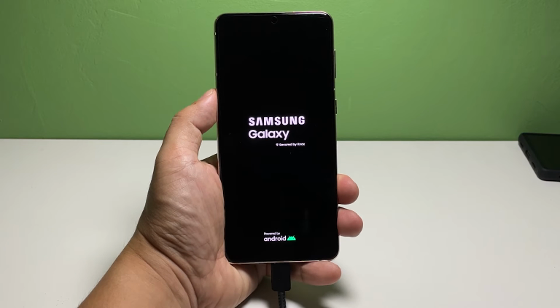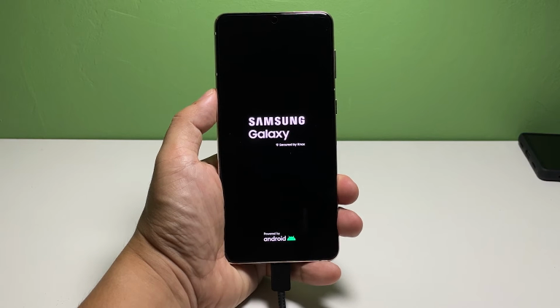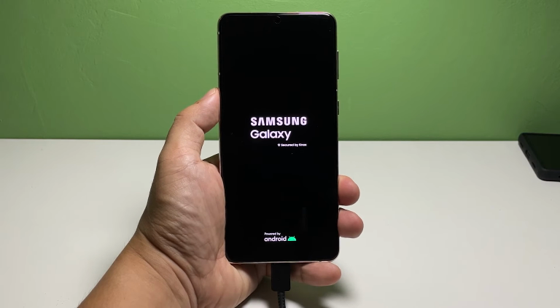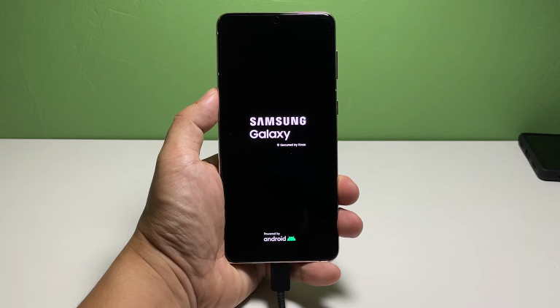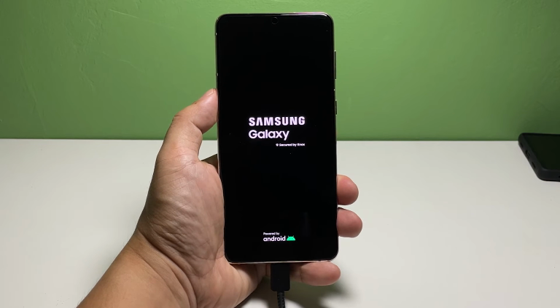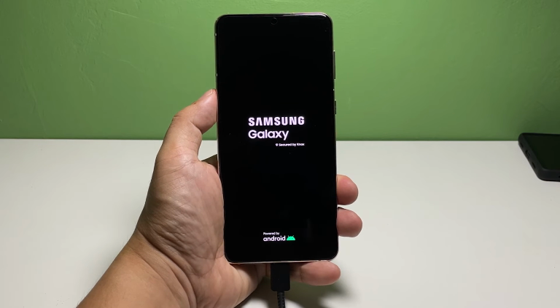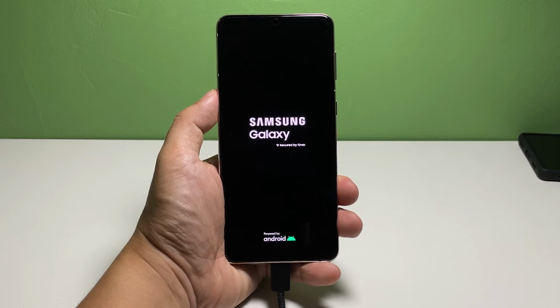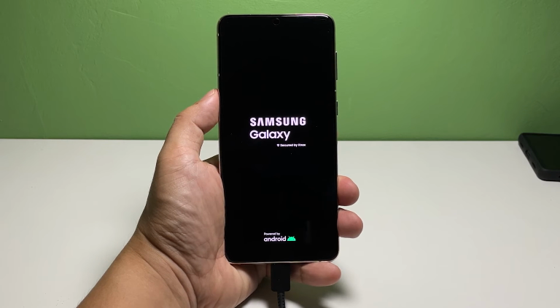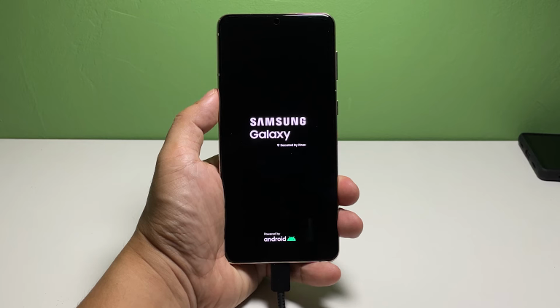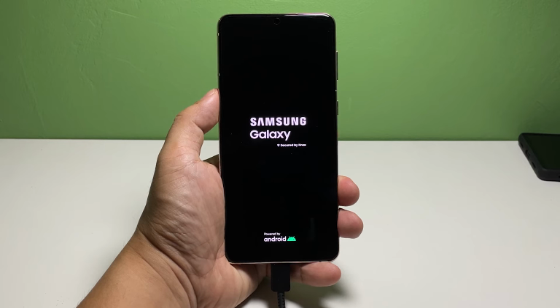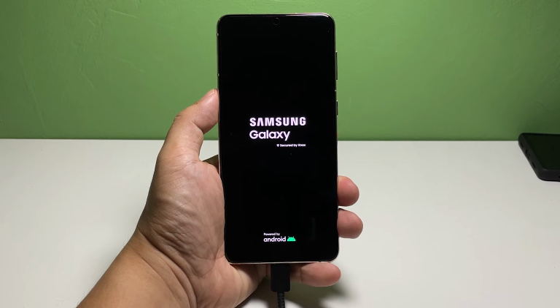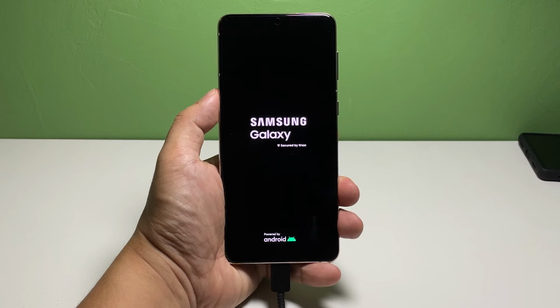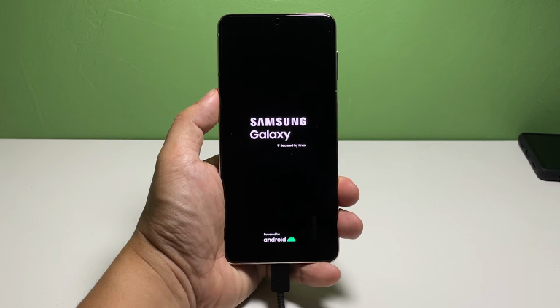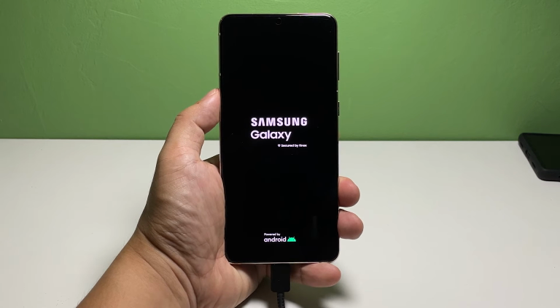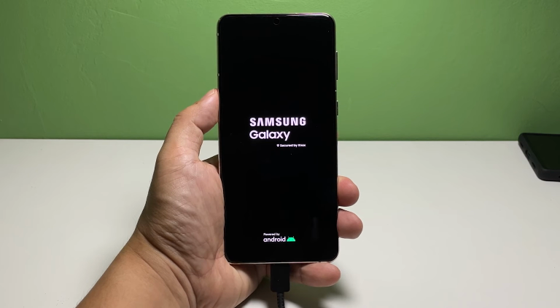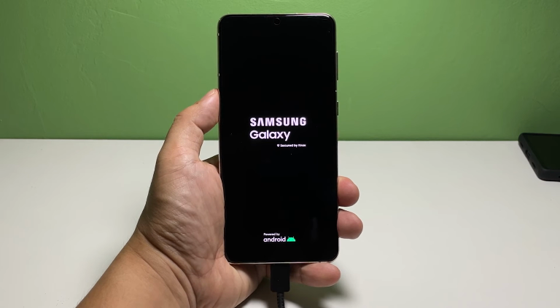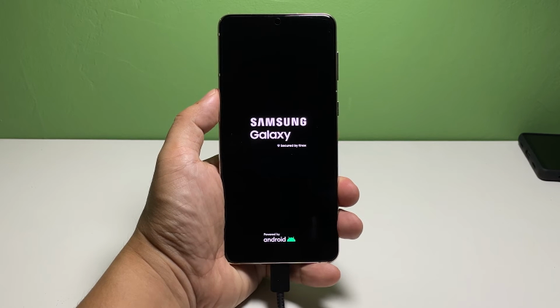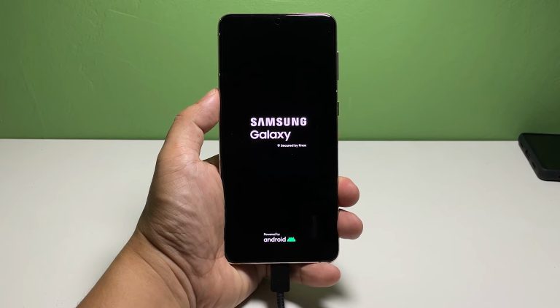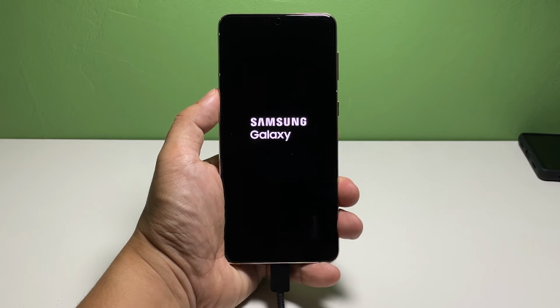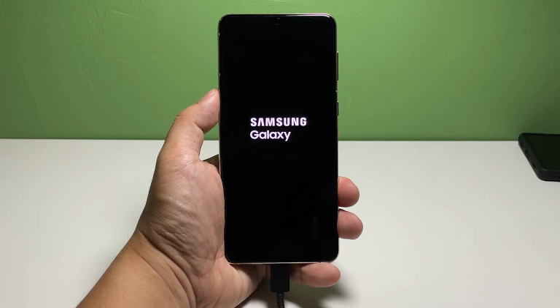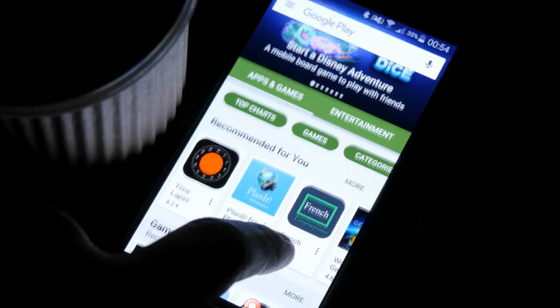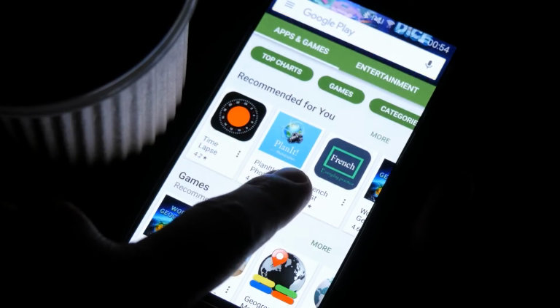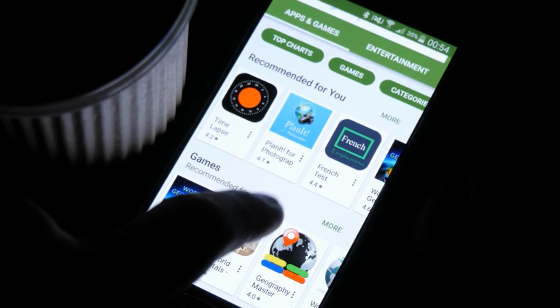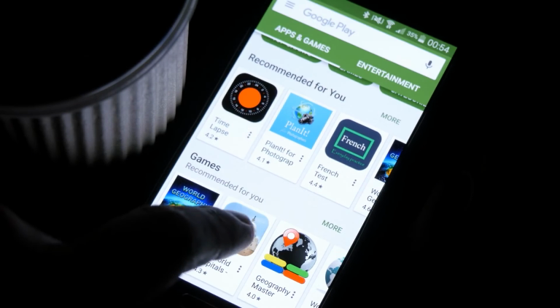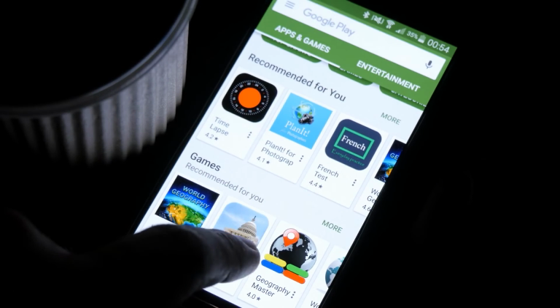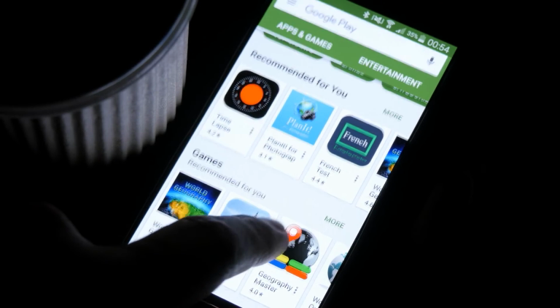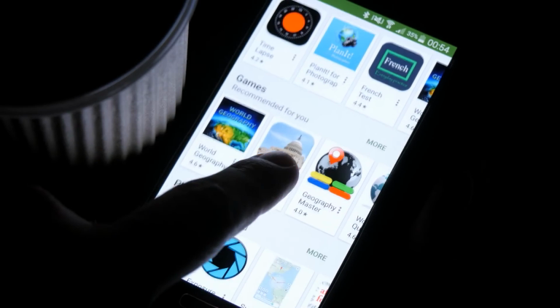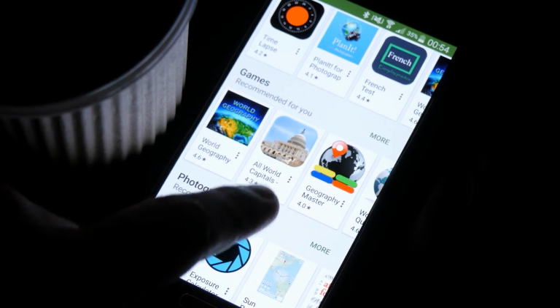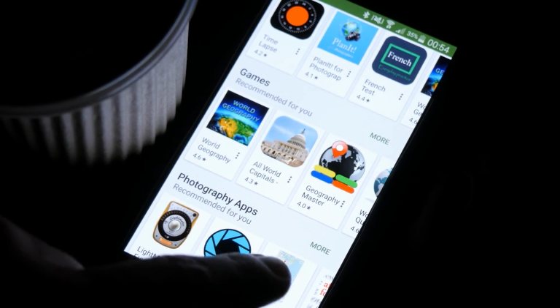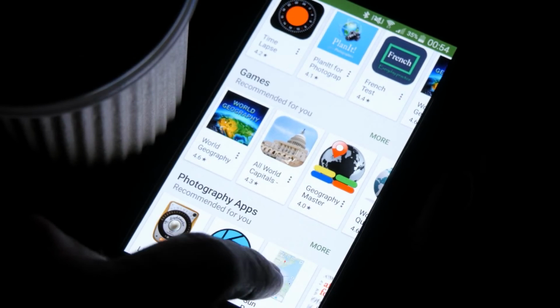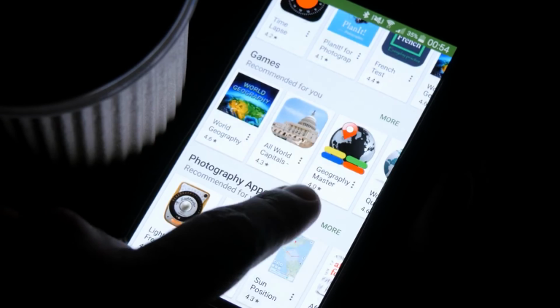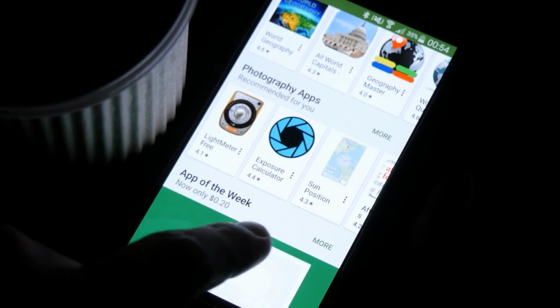The purpose of these solutions is for you to determine if it's a problem you can fix on your own. However, if the problem persists even after doing these procedures, then it's time to have your phone checked. After all, you can't do anything to a phone that won't turn on and is still under warranty.